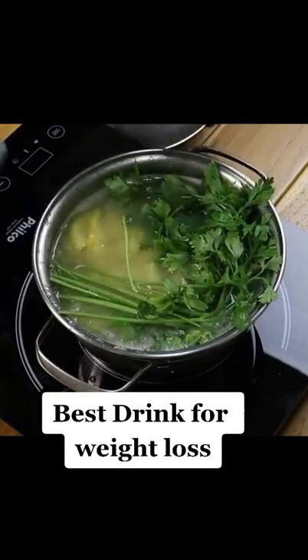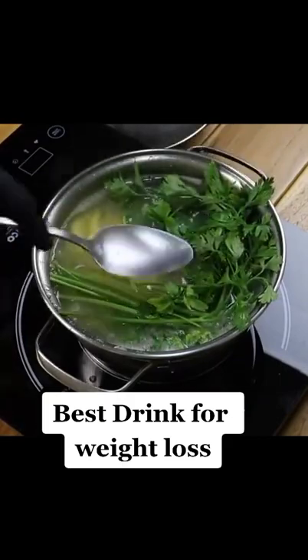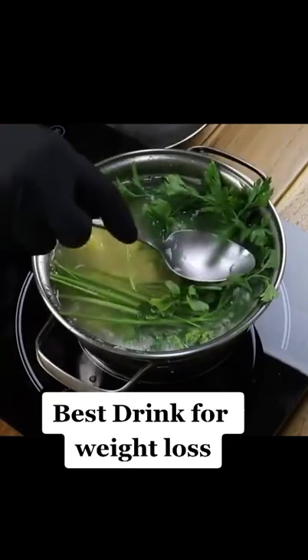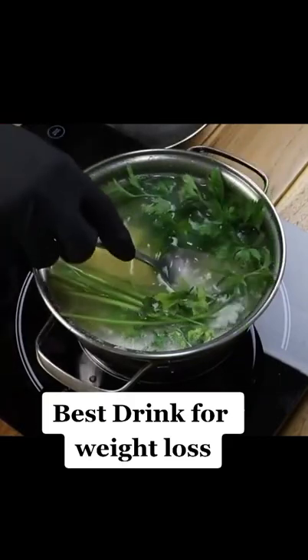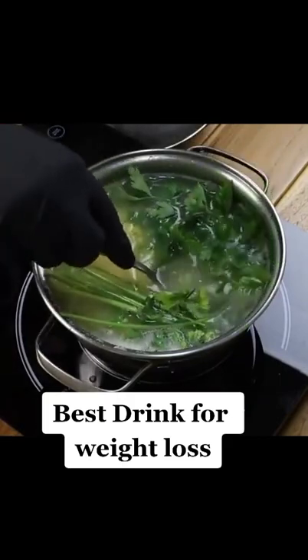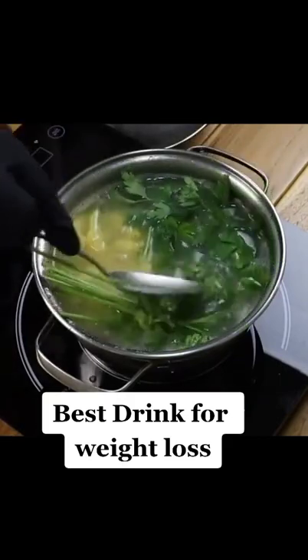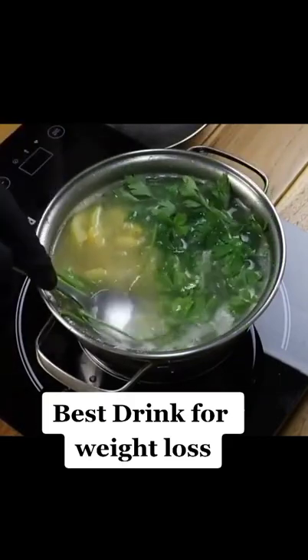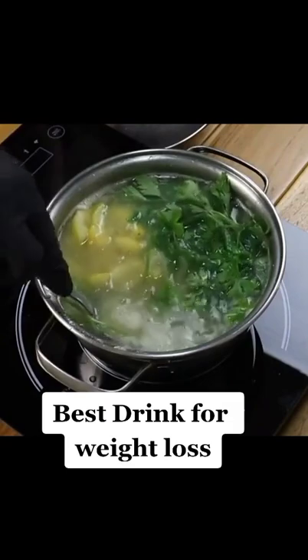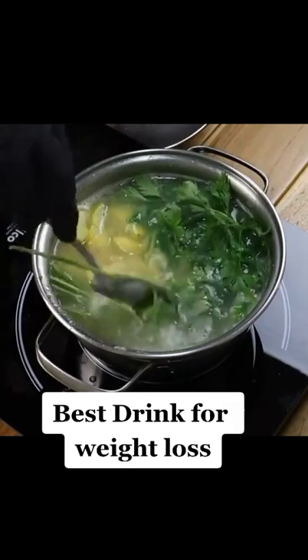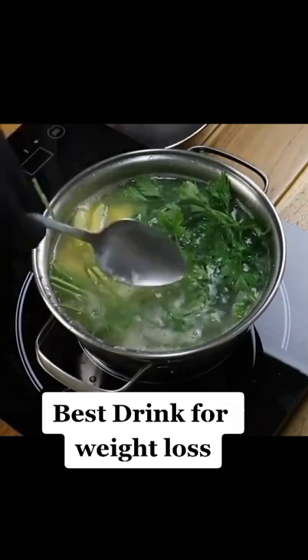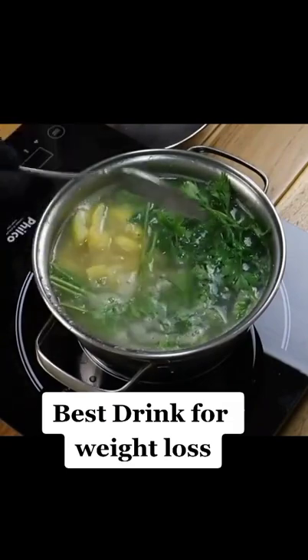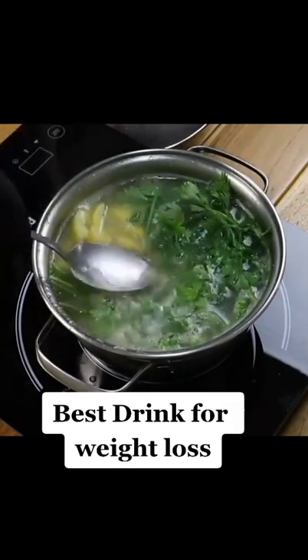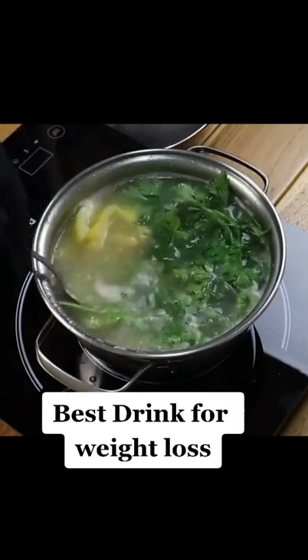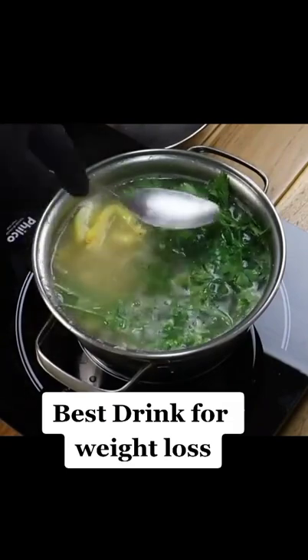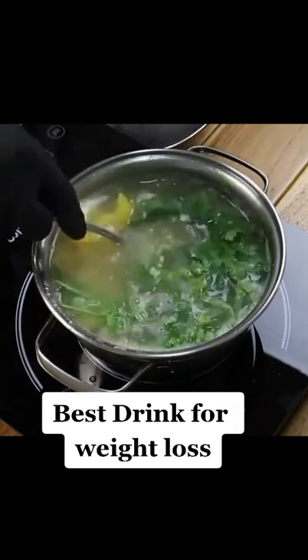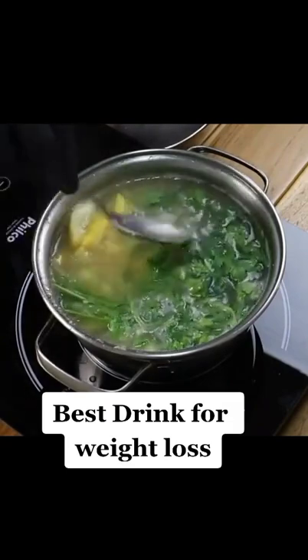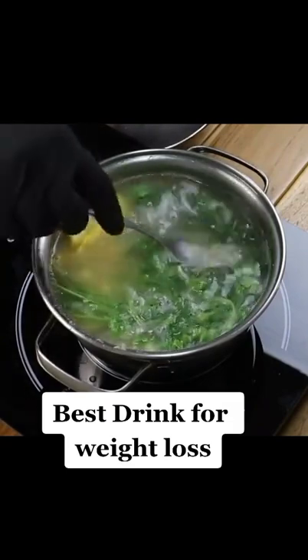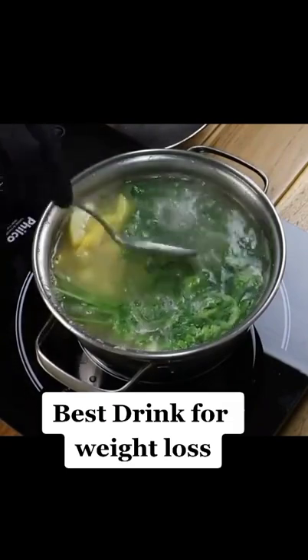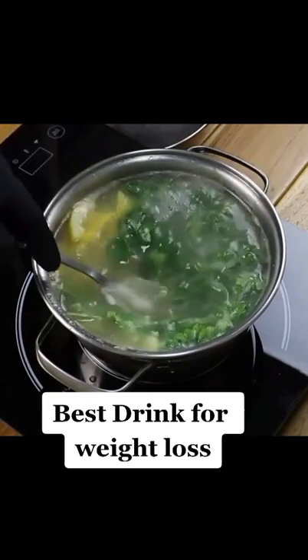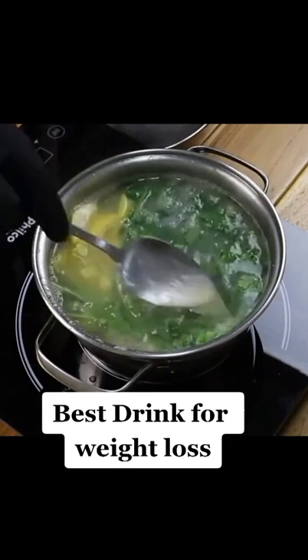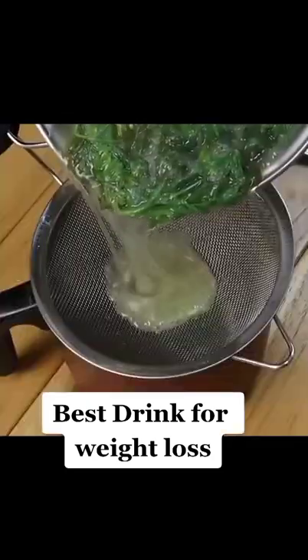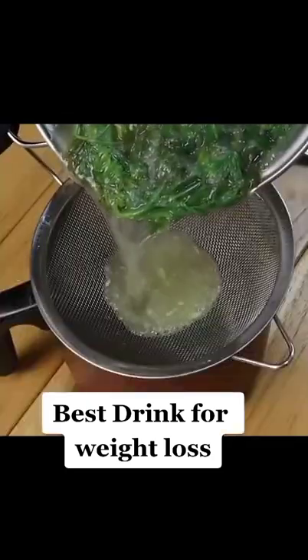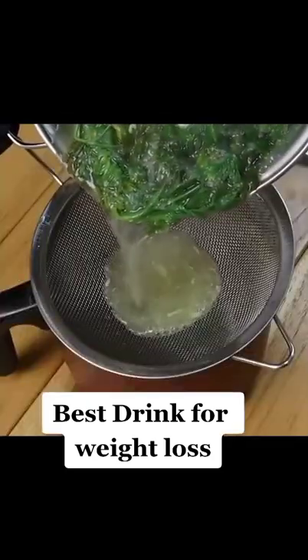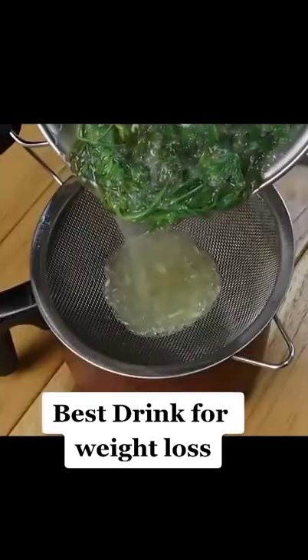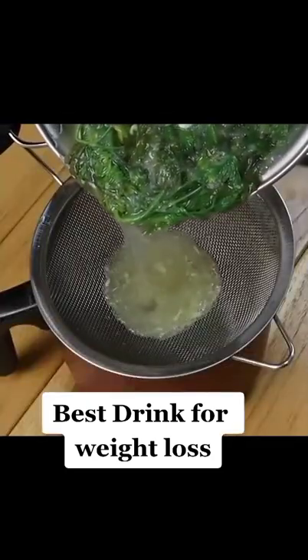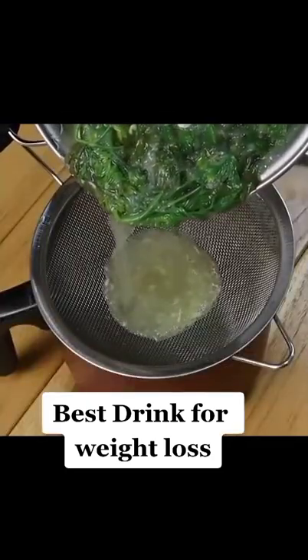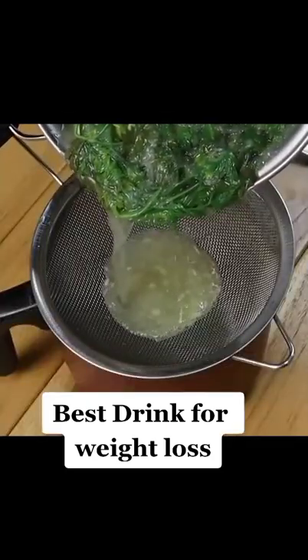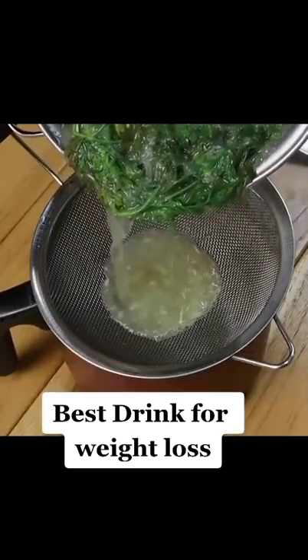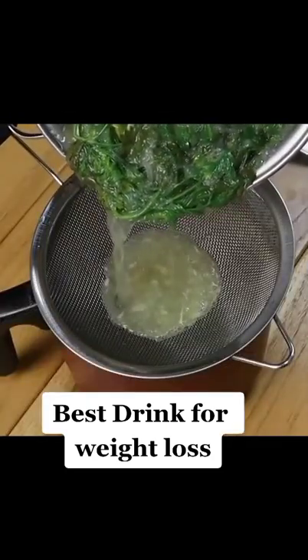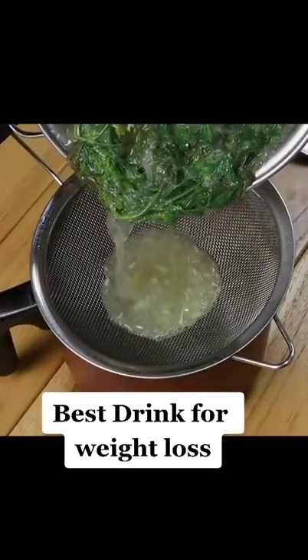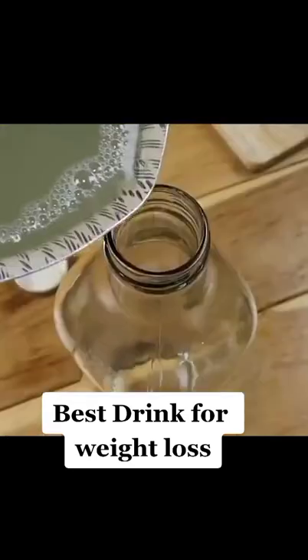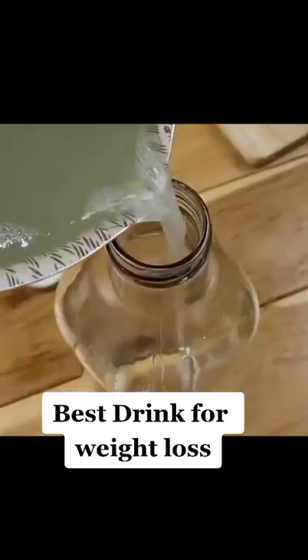This amount is for 3 days. You can make more and store it in the refrigerator. Keep this drink in a glass bottle with a lid and leave it in the fridge. But before drinking, warm it up a little.